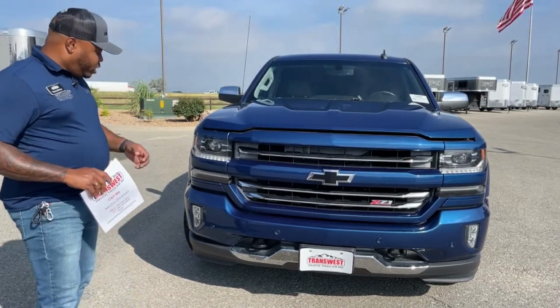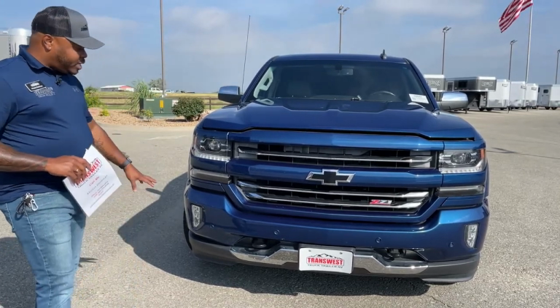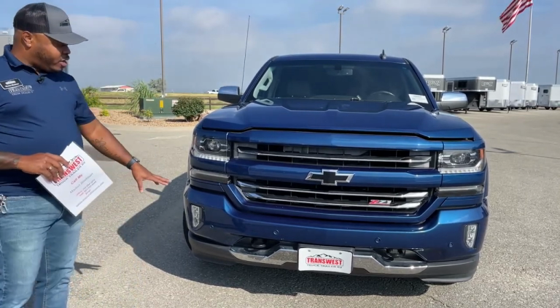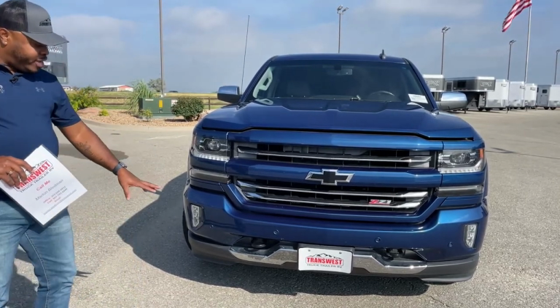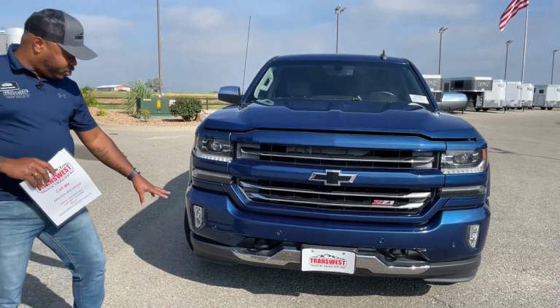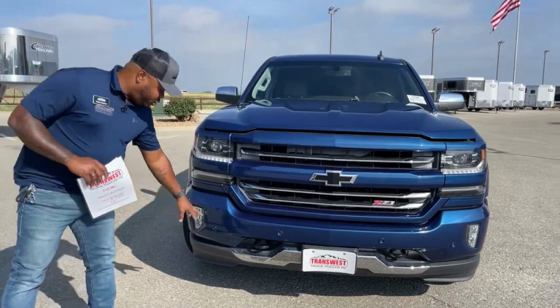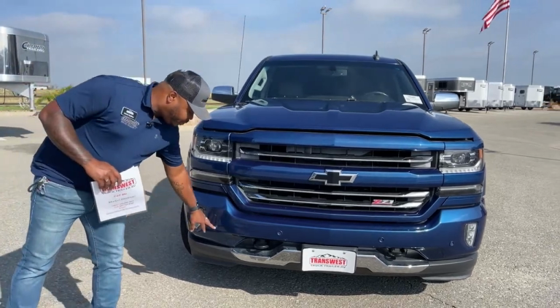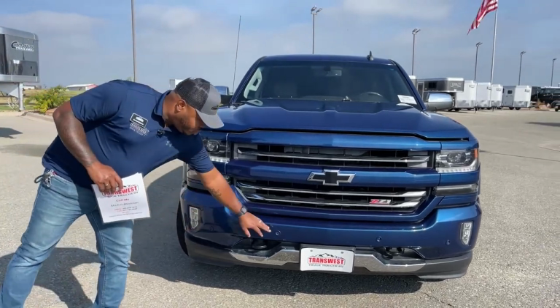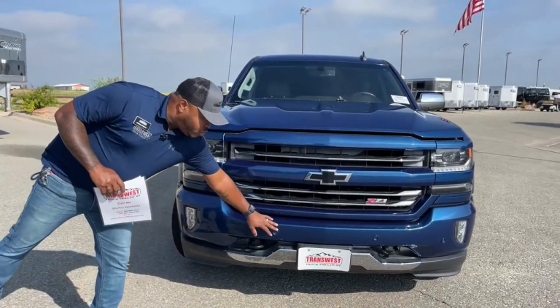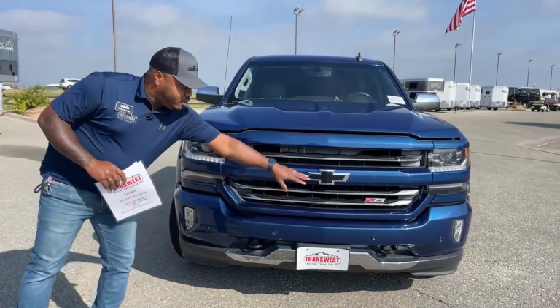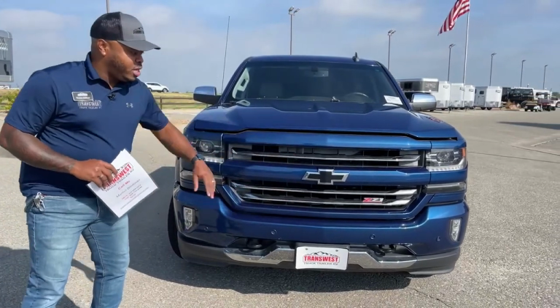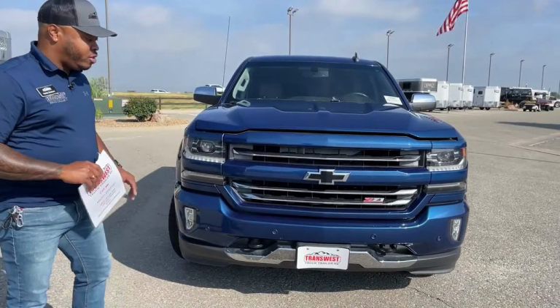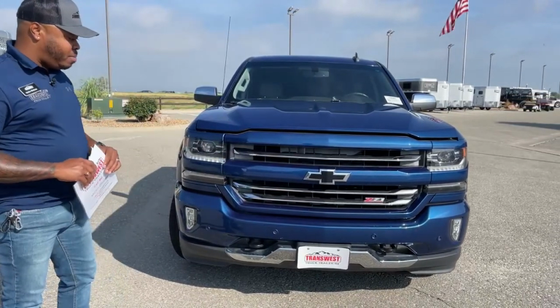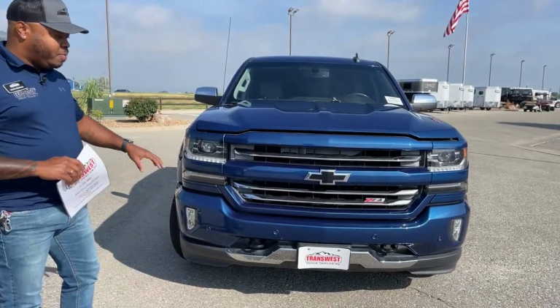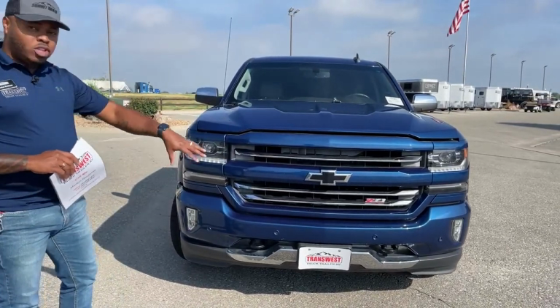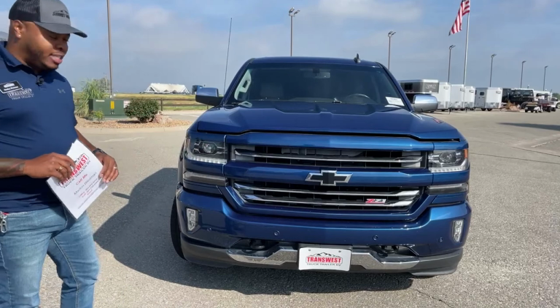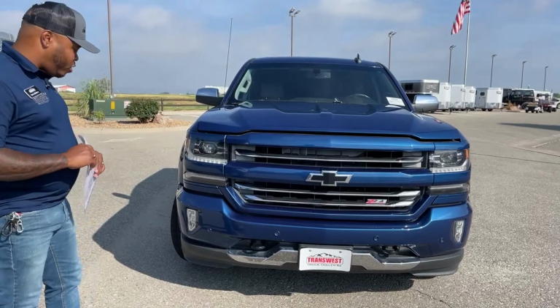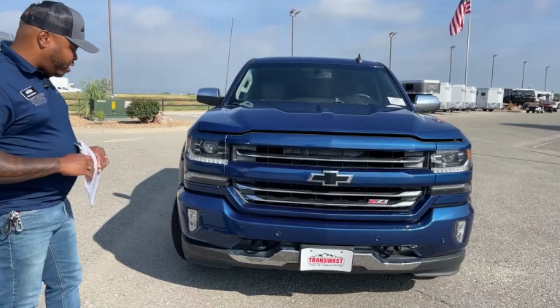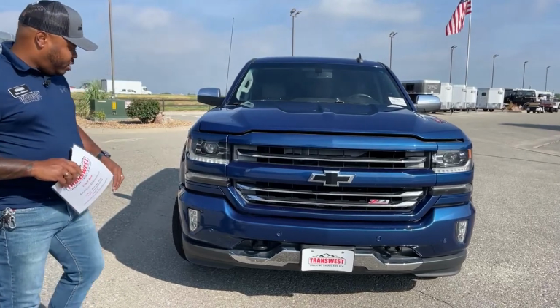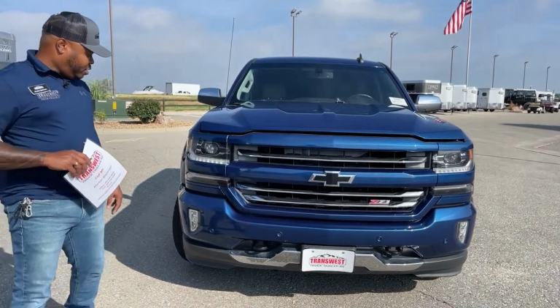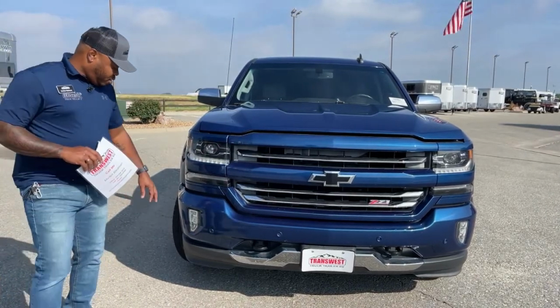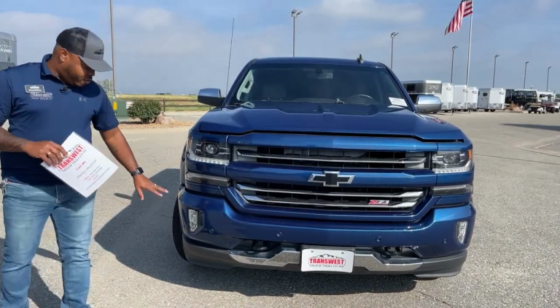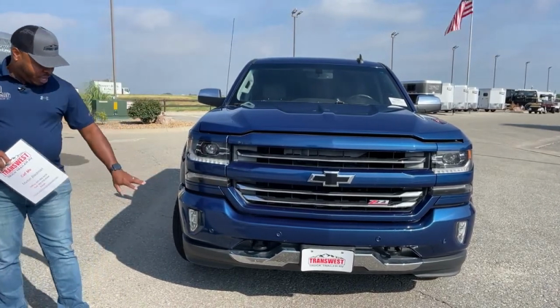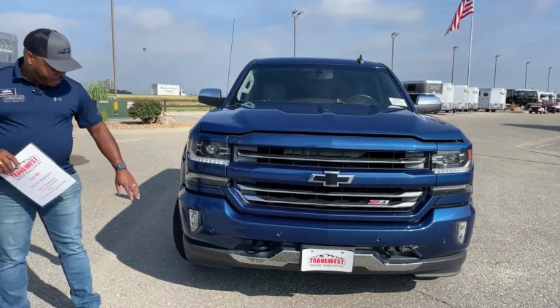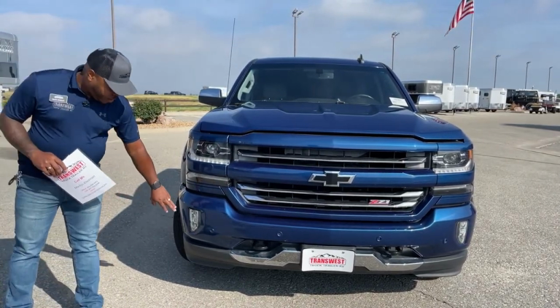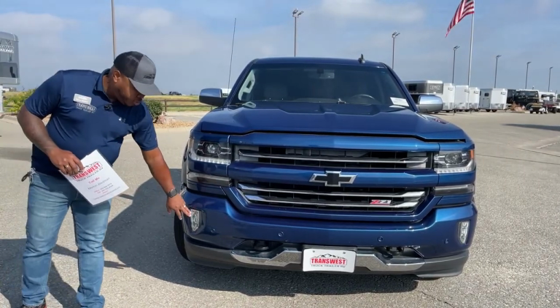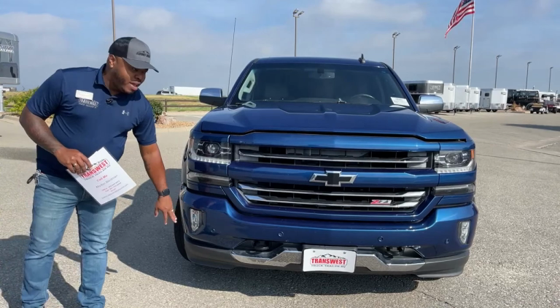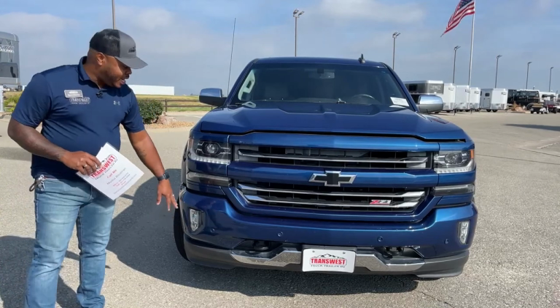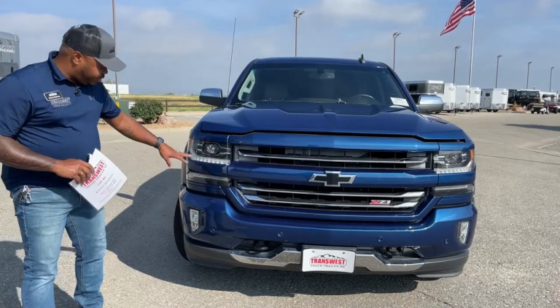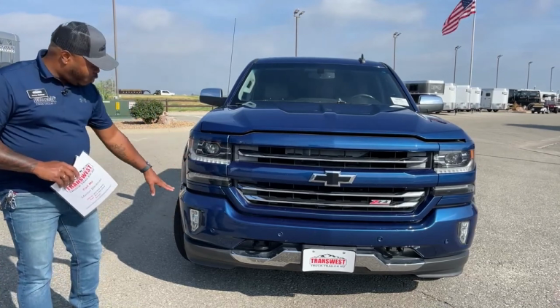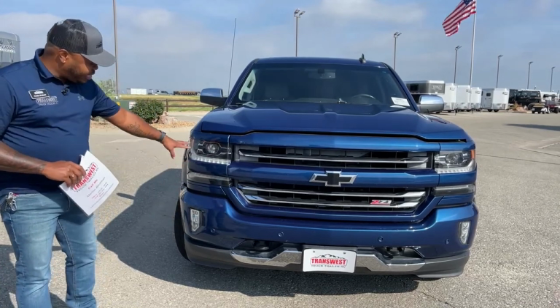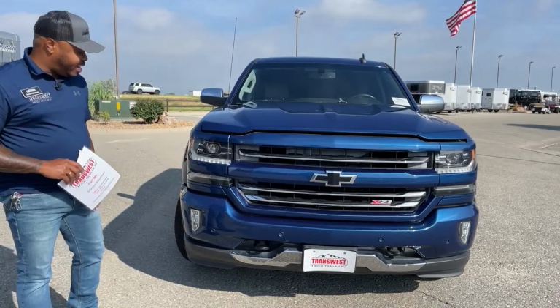This one does come with front and rear sensors. These little circles or buttons you see up front on the front bumper — those are the sensors for the front end. And of course, we have LED lights for fog lights and headlights.